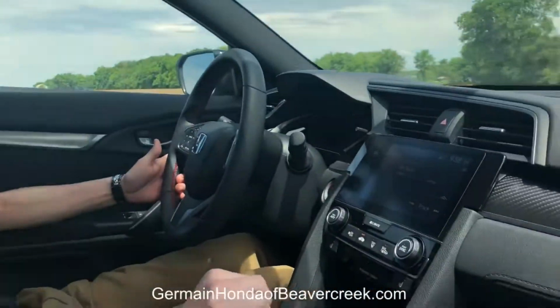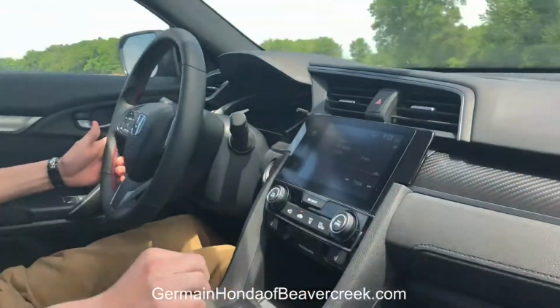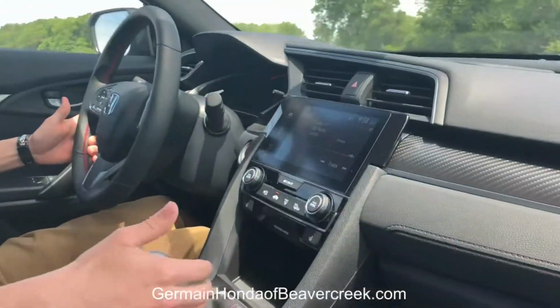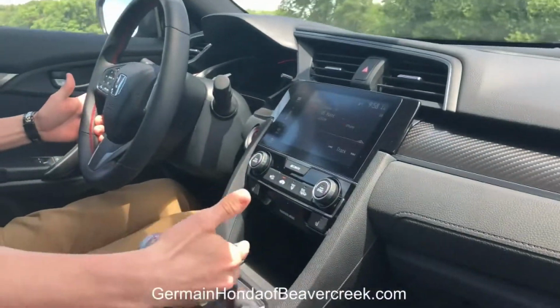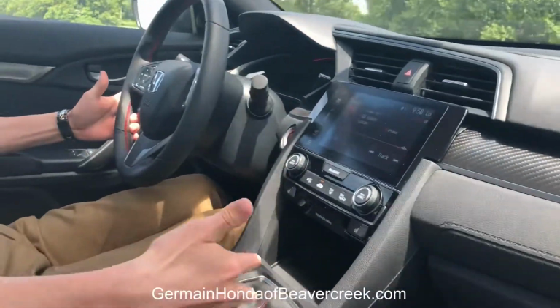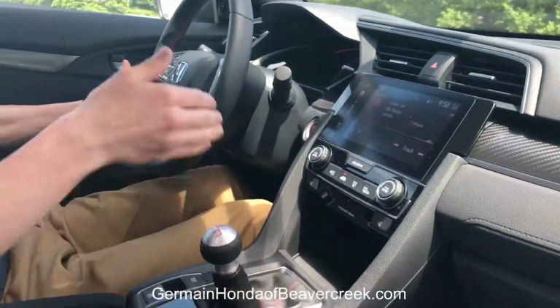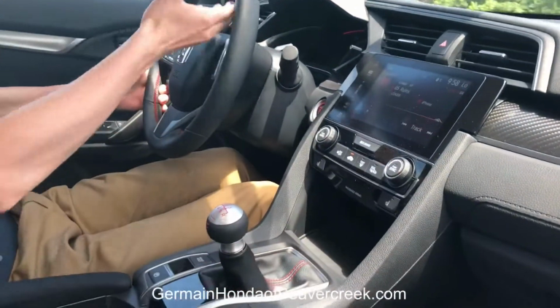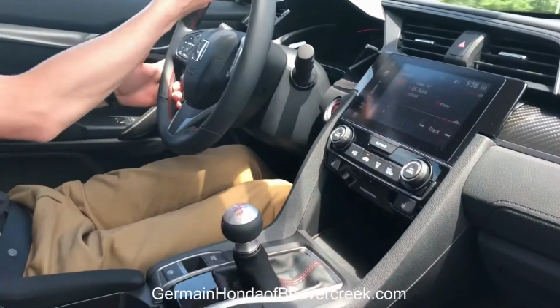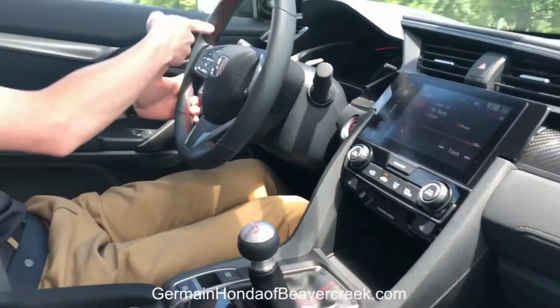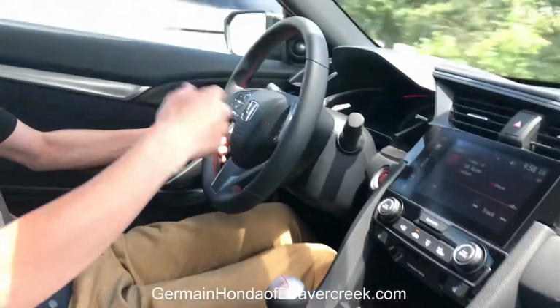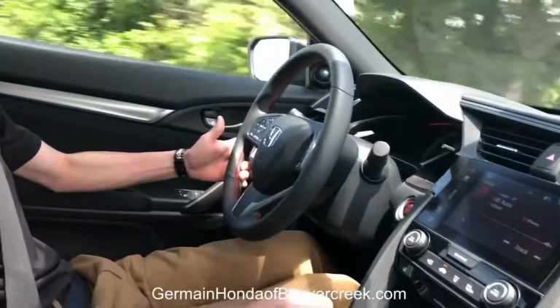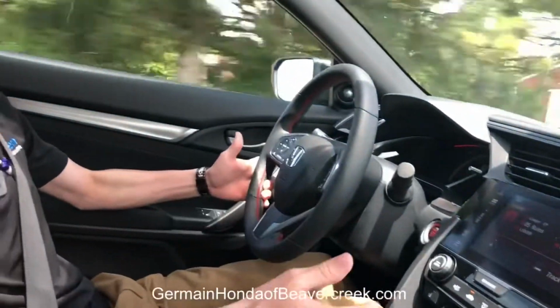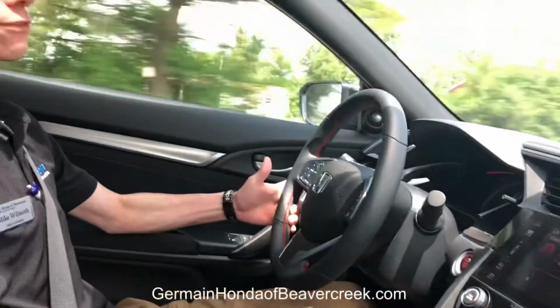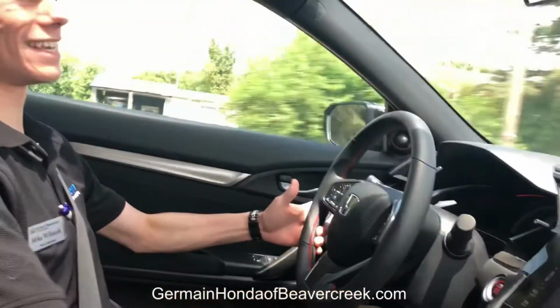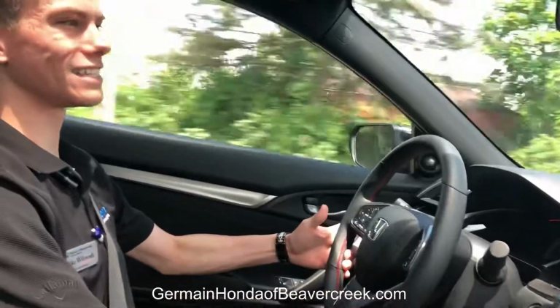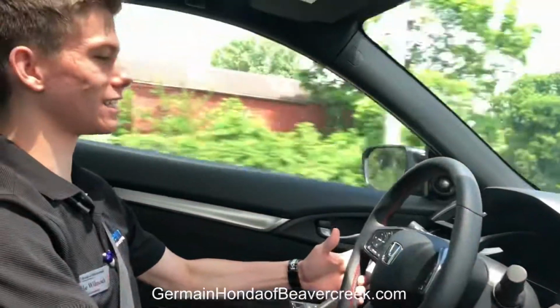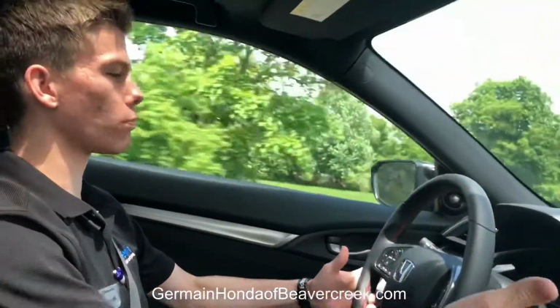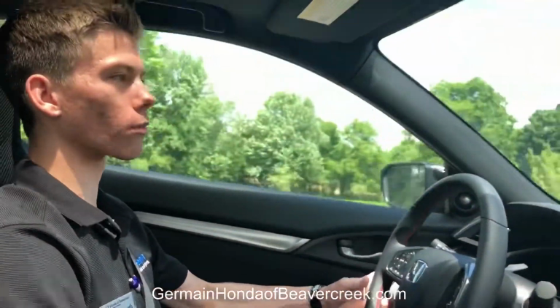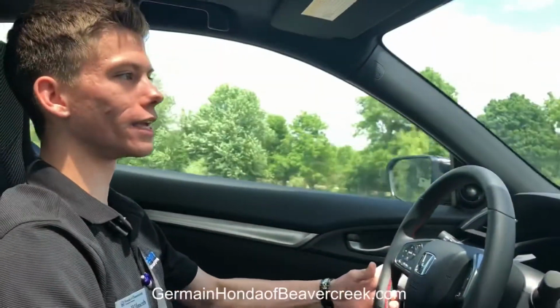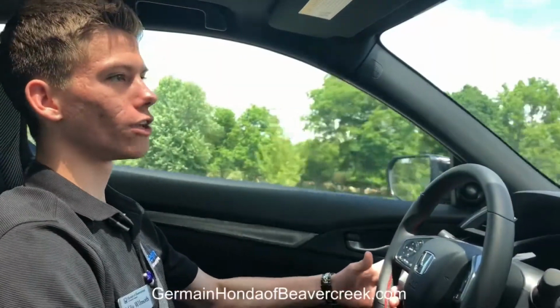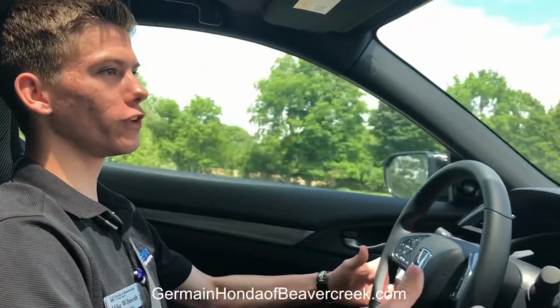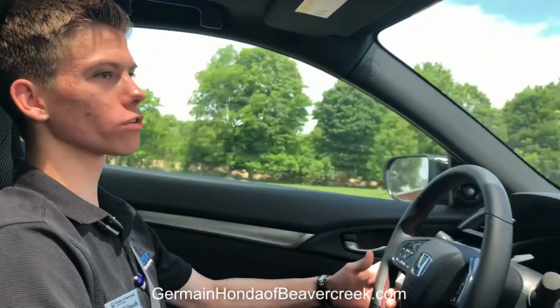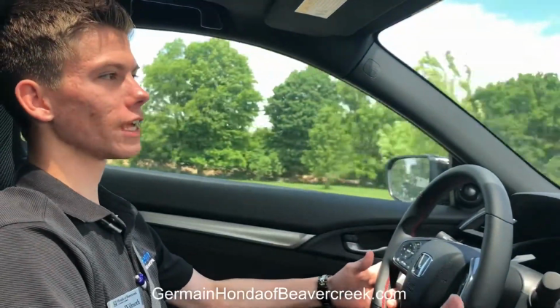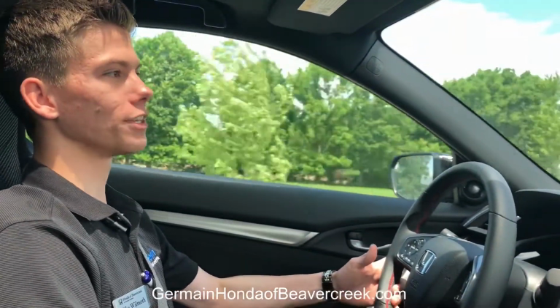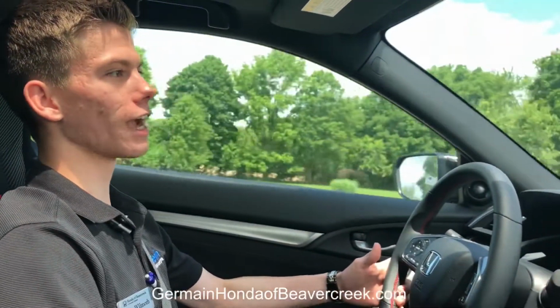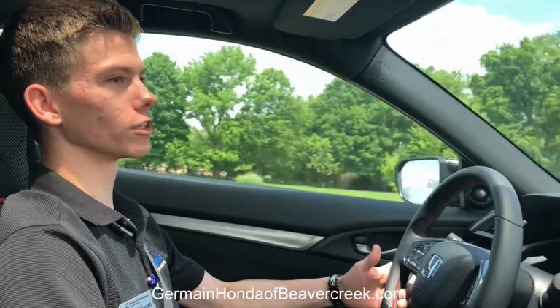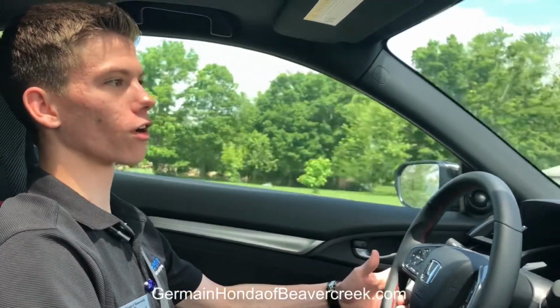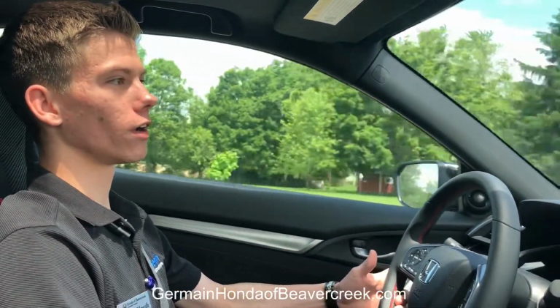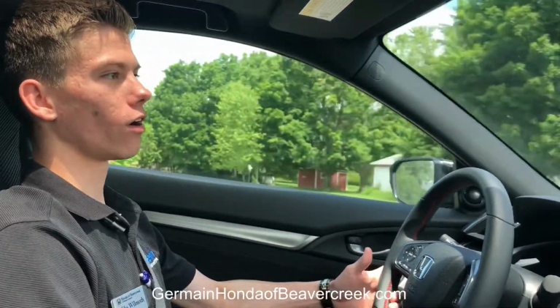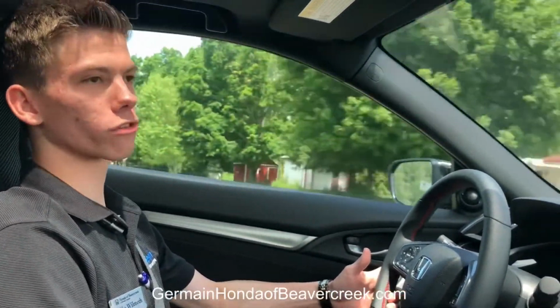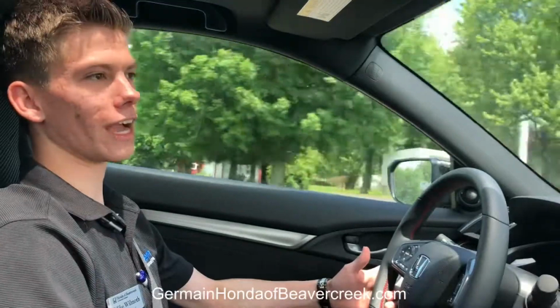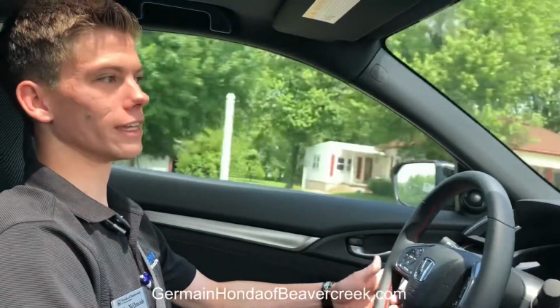Red leather stitching around the entire interior, all the way to stuff like heated seats and Apple CarPlay. The features and the design of this car are extremely high-end.